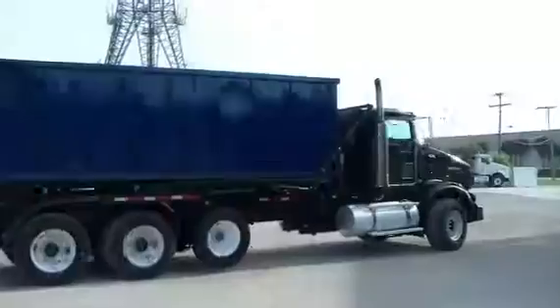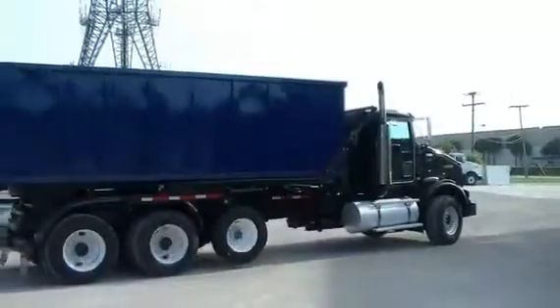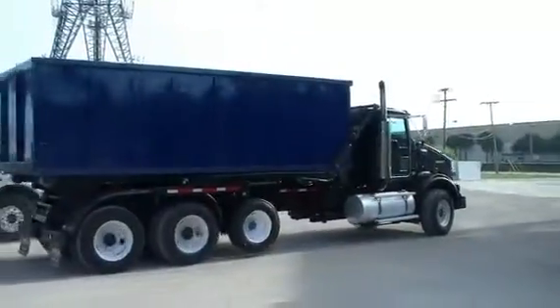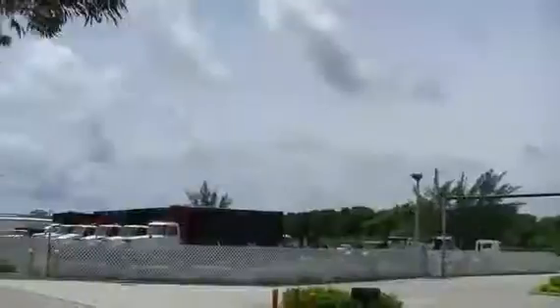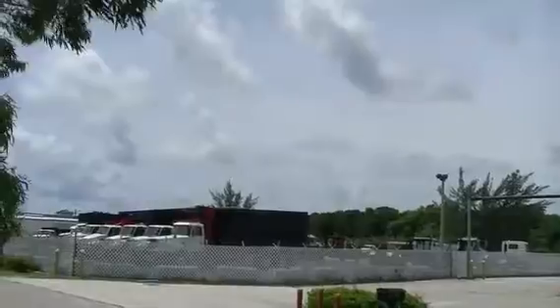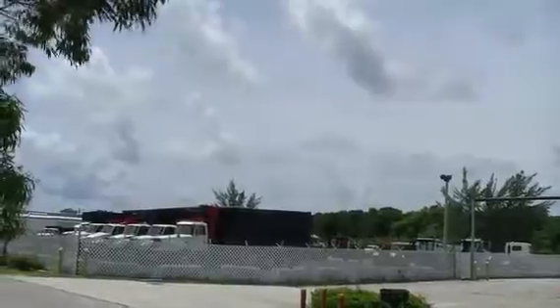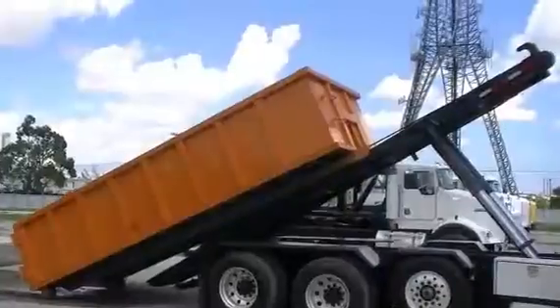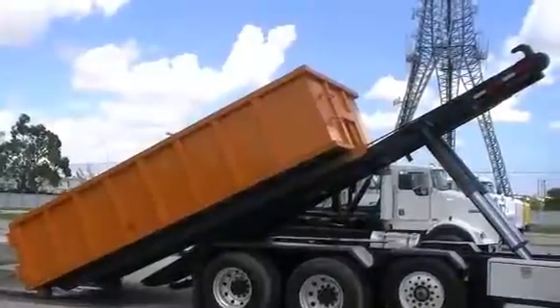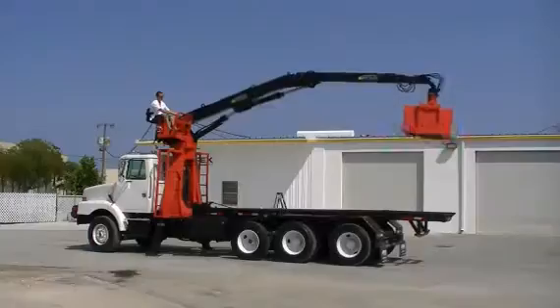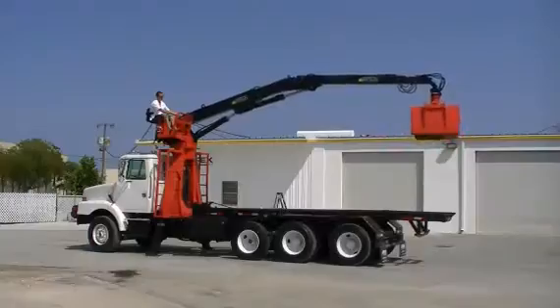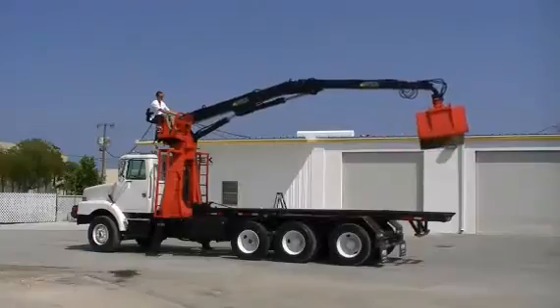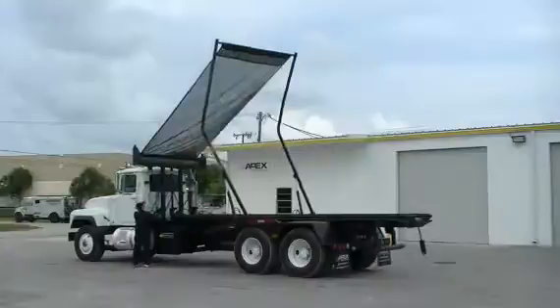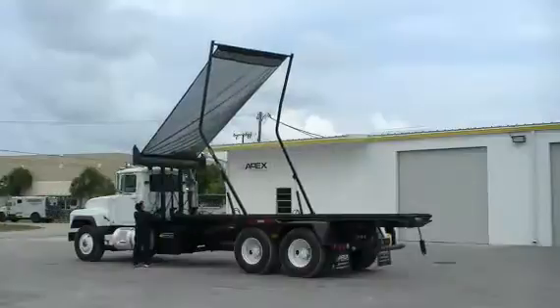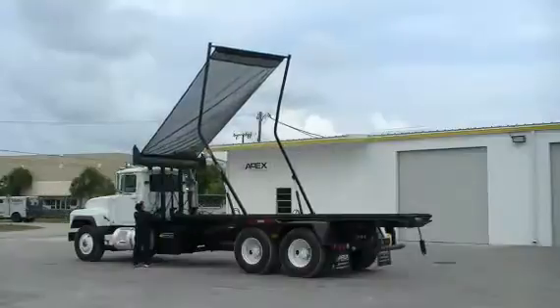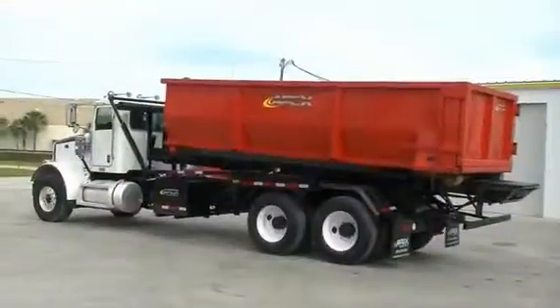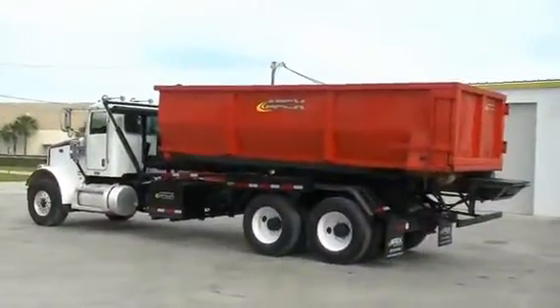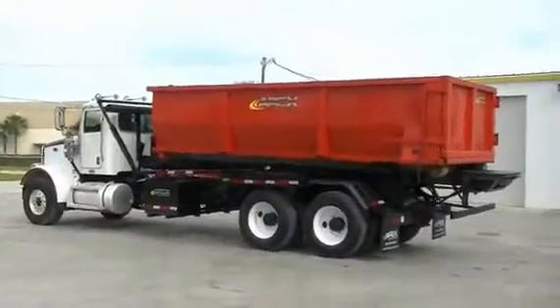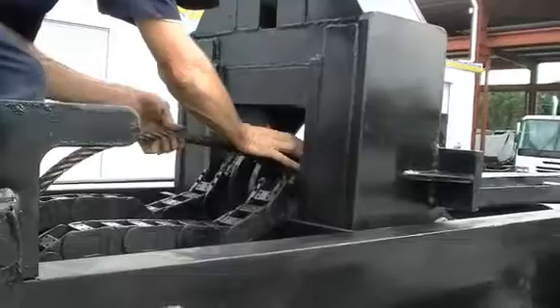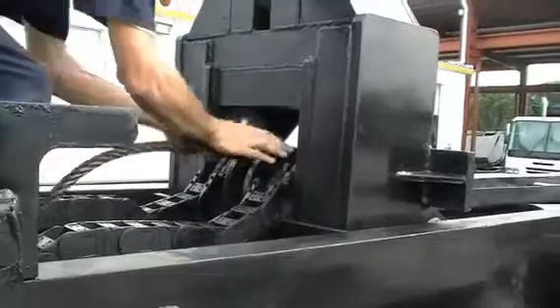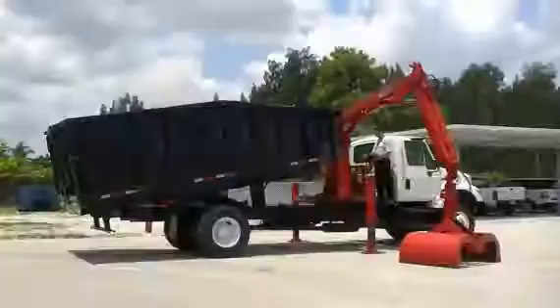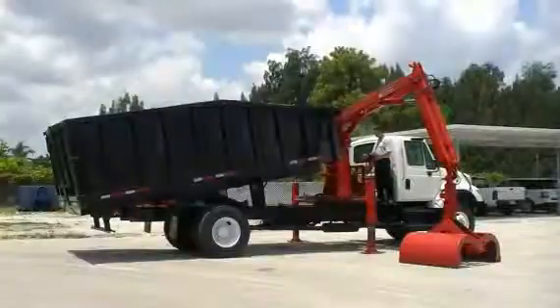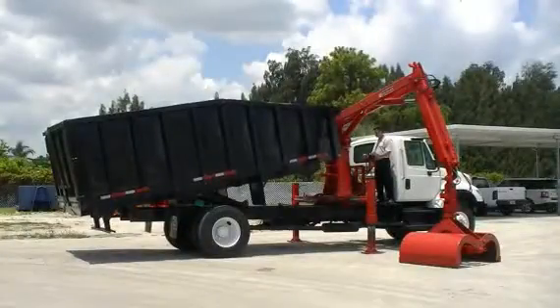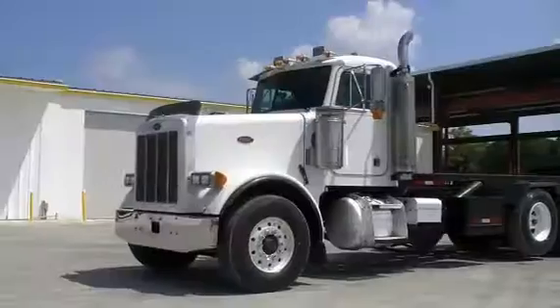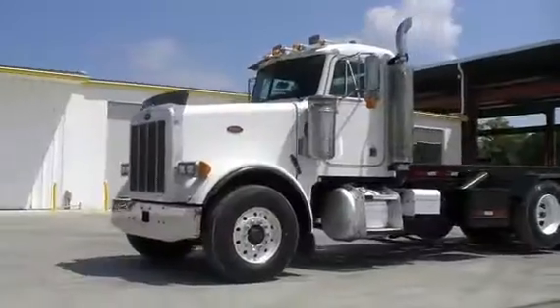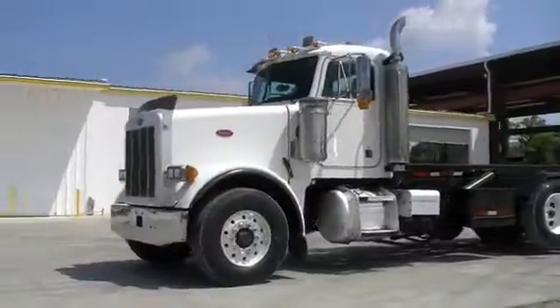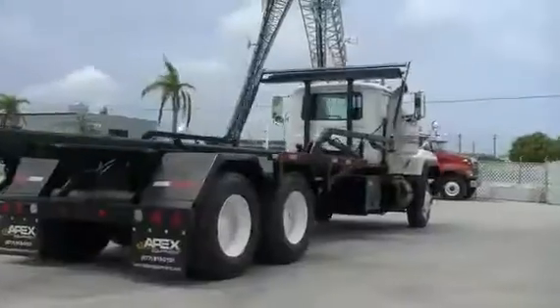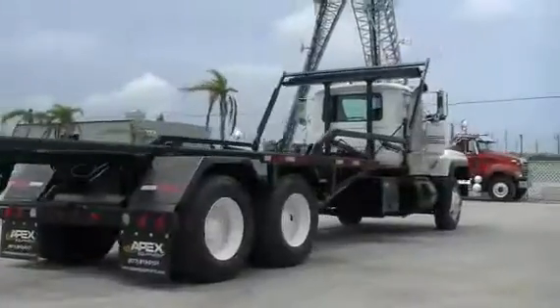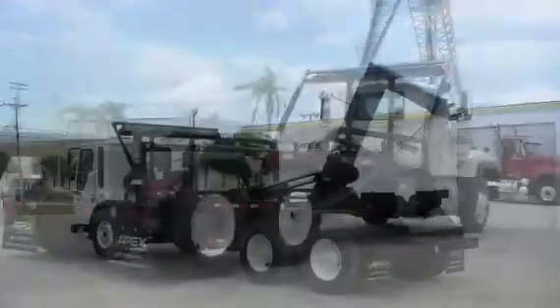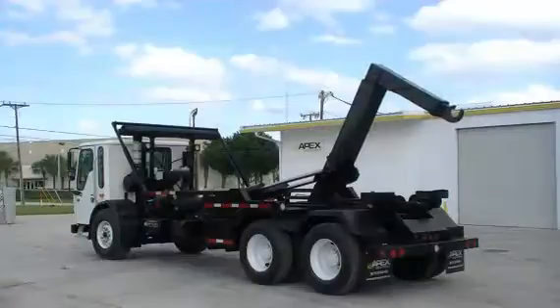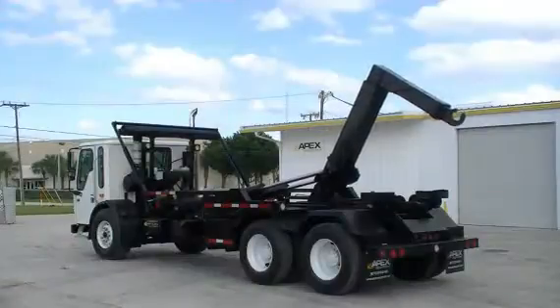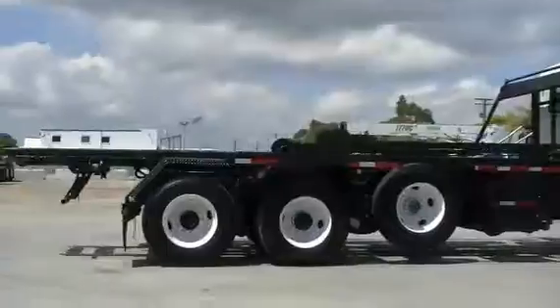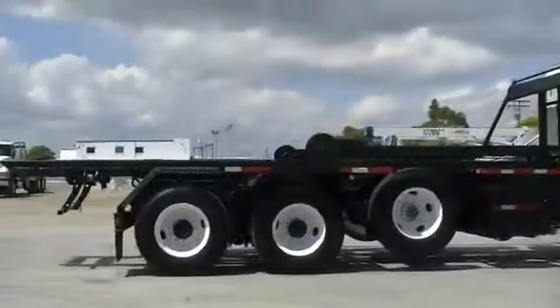At Apex, we get that. So we're working every day to bring you high-quality, dependable trucks. Trucks you can count on to get the job done.